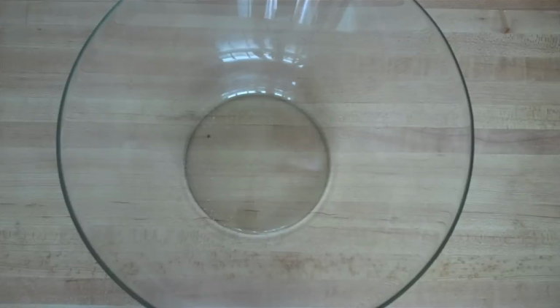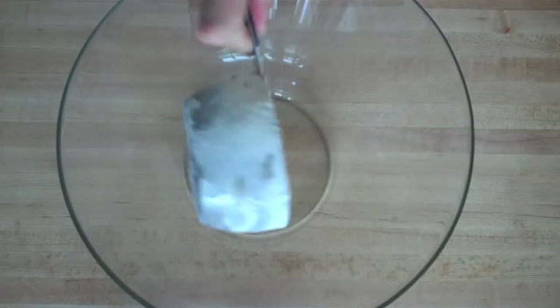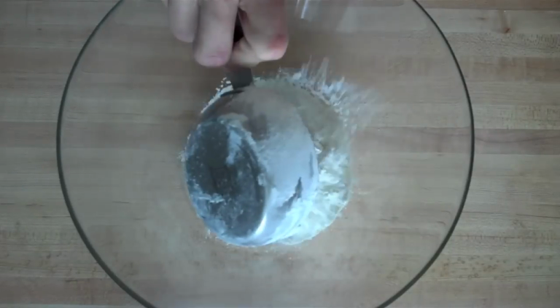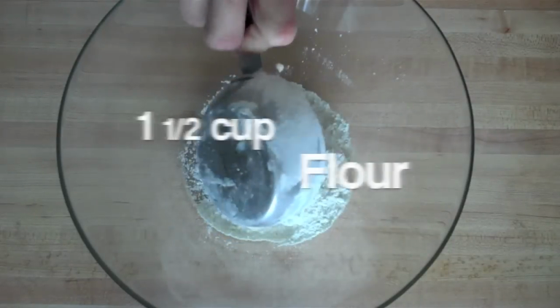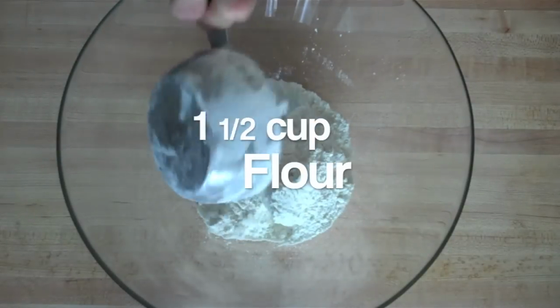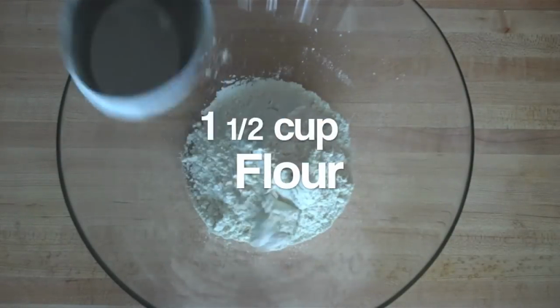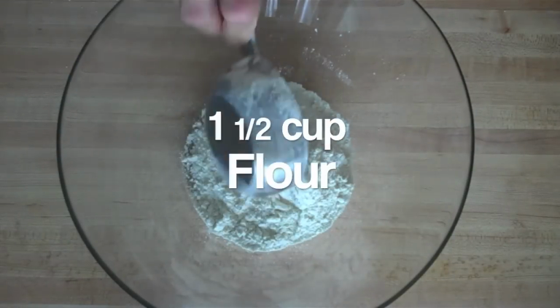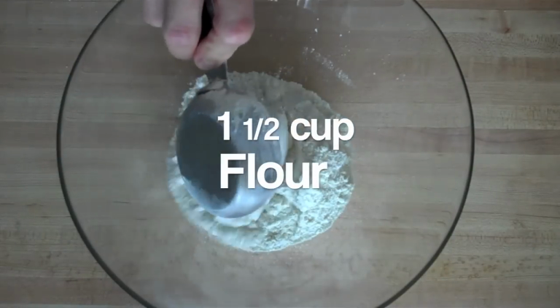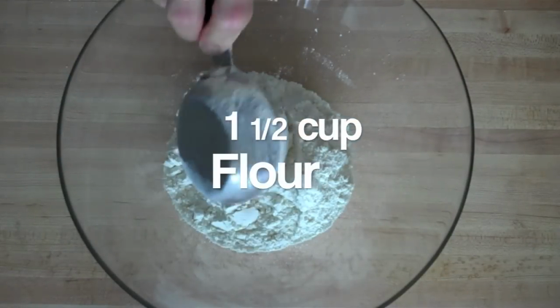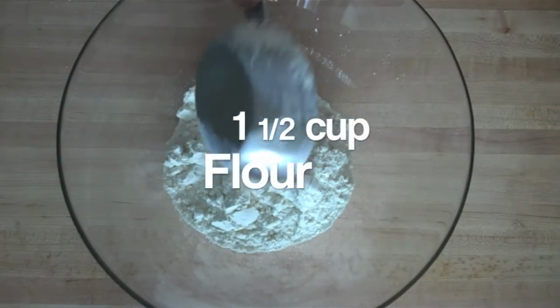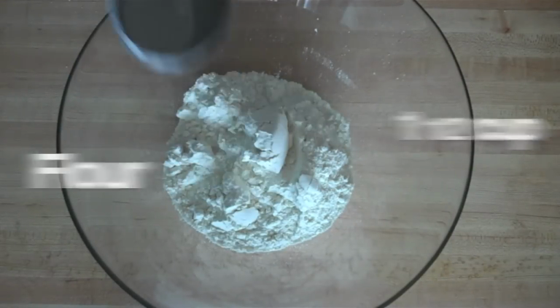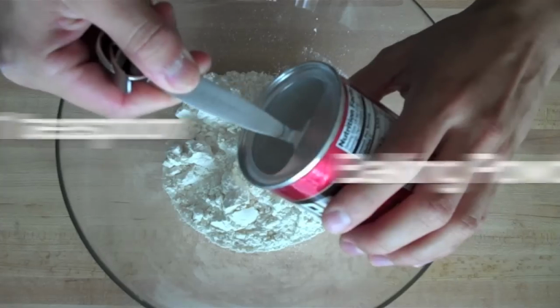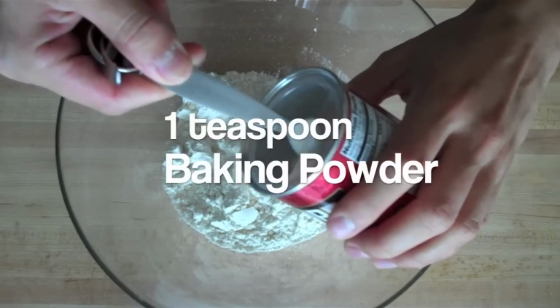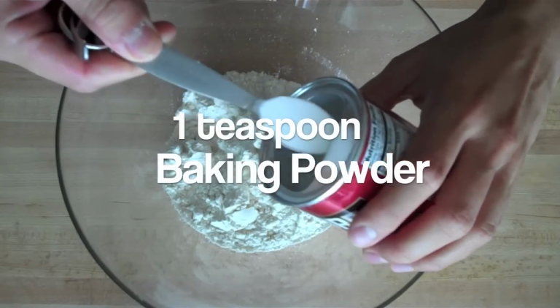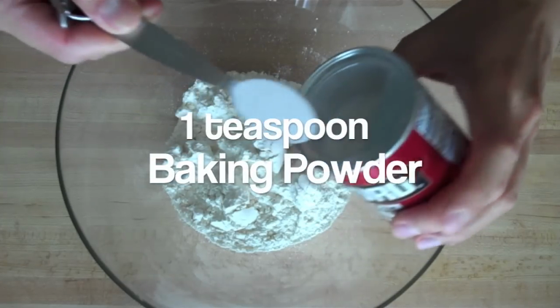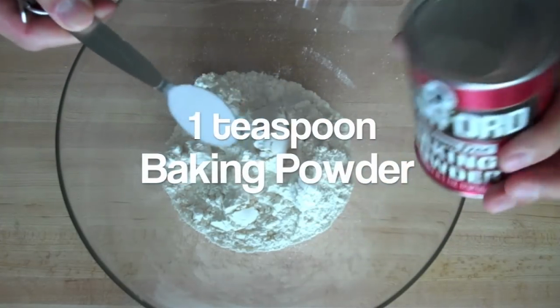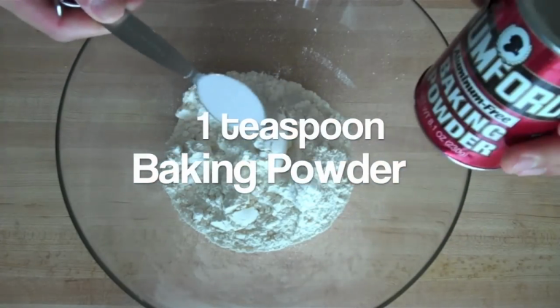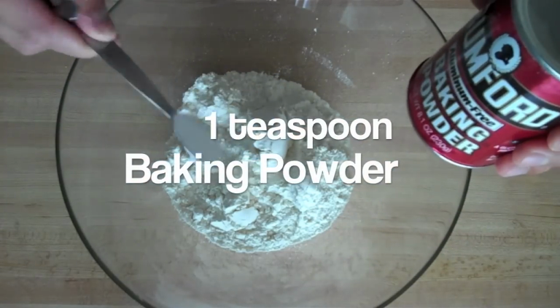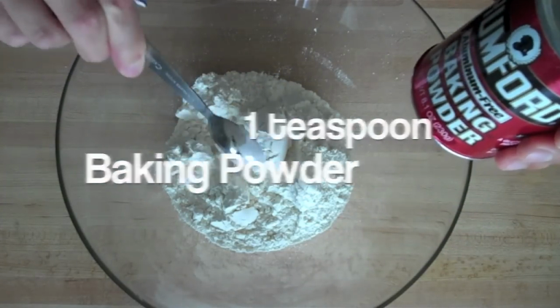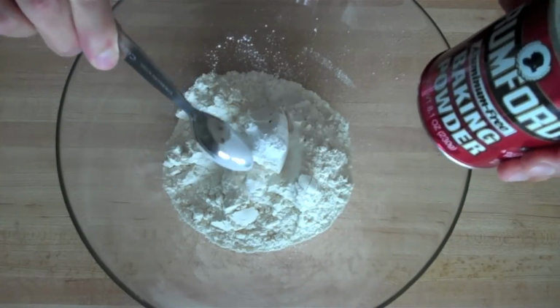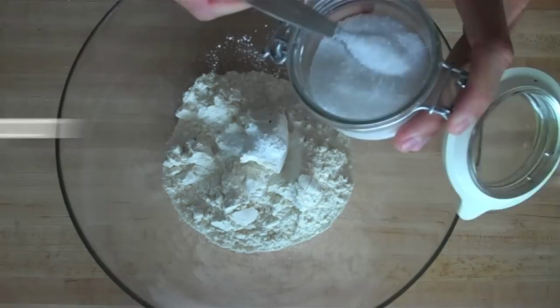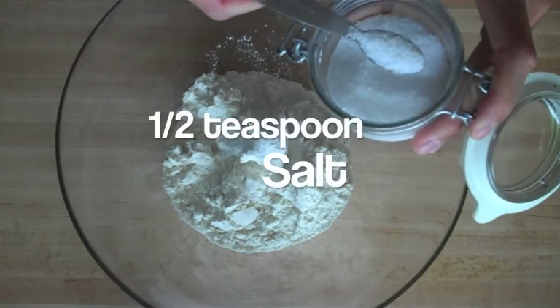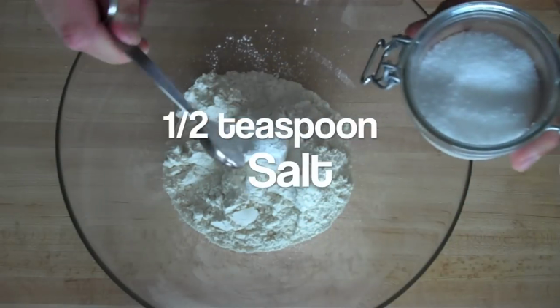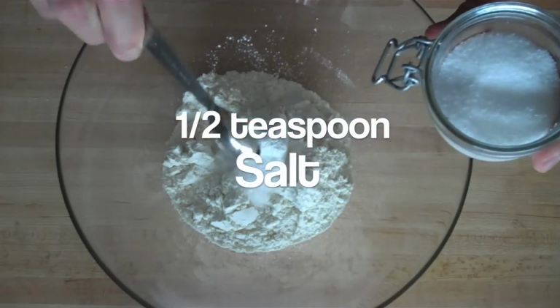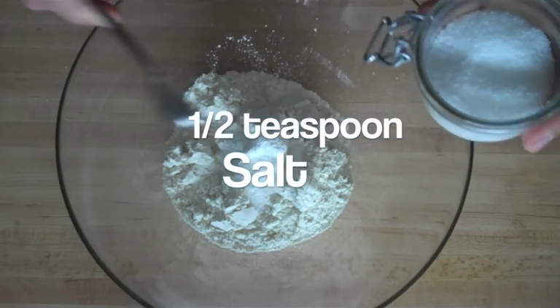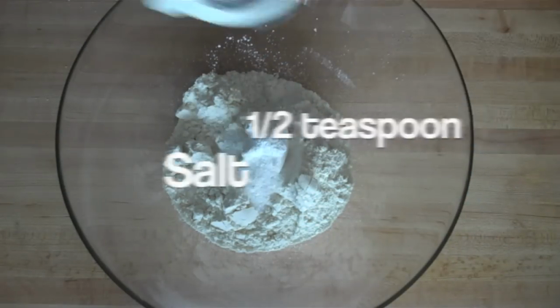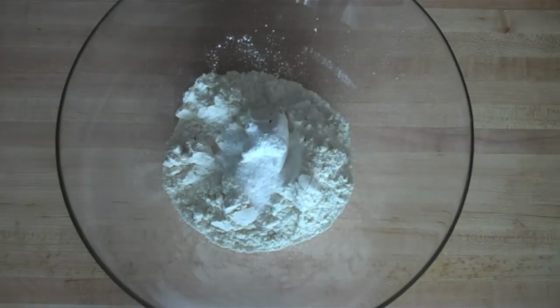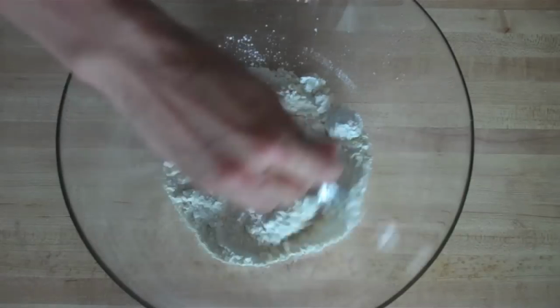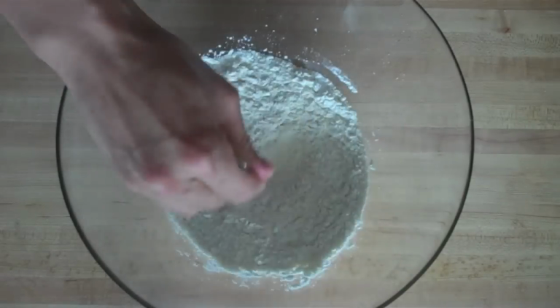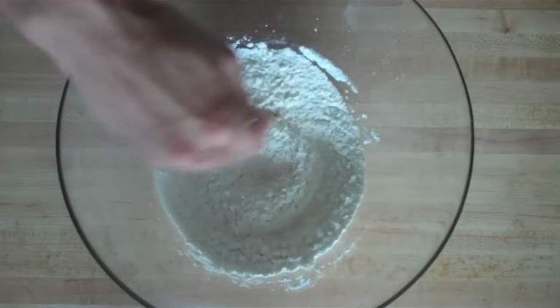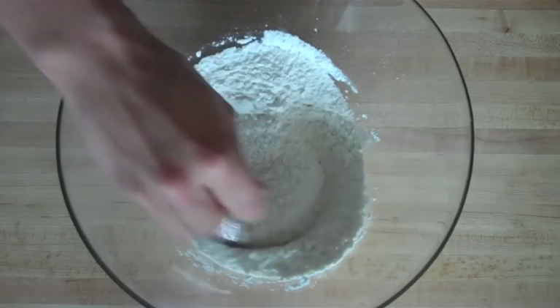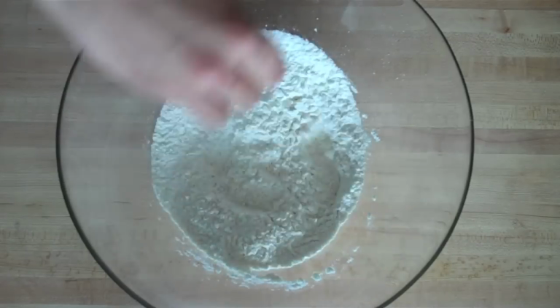In a large mixing bowl, you want to add one and a half cups of all-purpose flour, one teaspoon of baking powder, and half a teaspoon of salt. Then you just want to give it a quick mix.